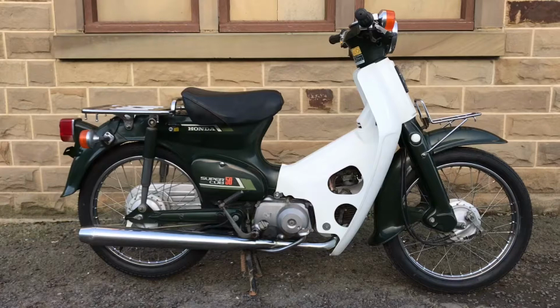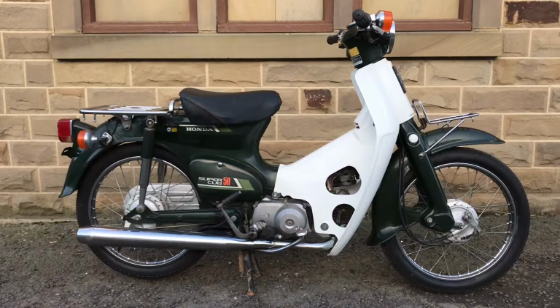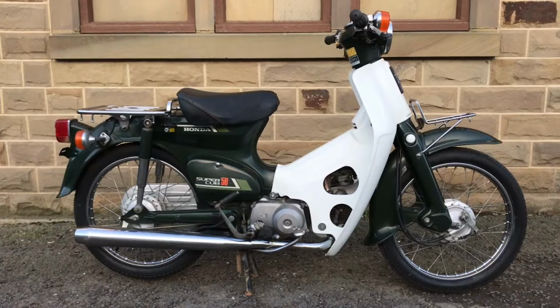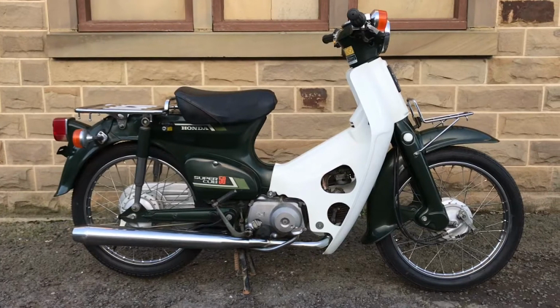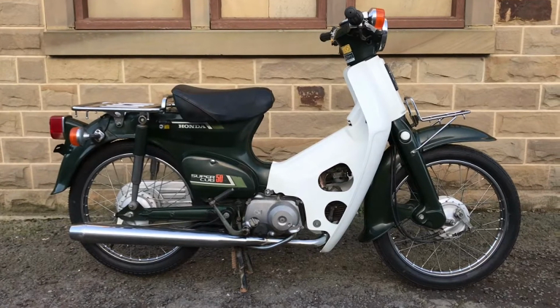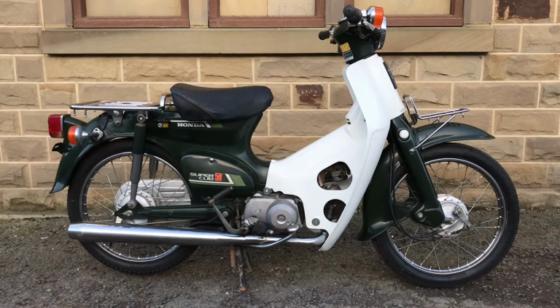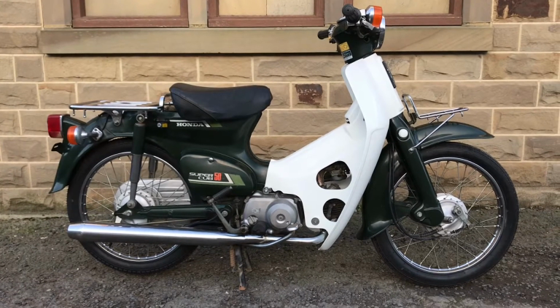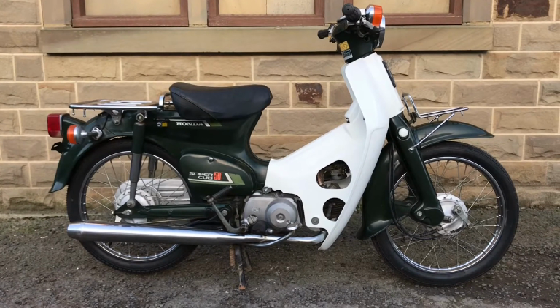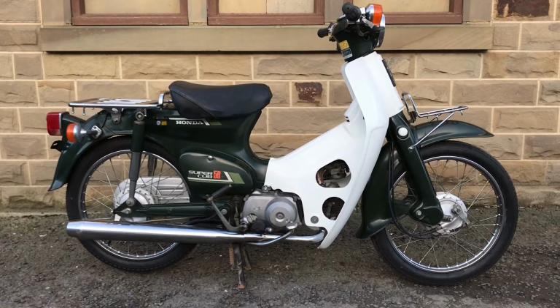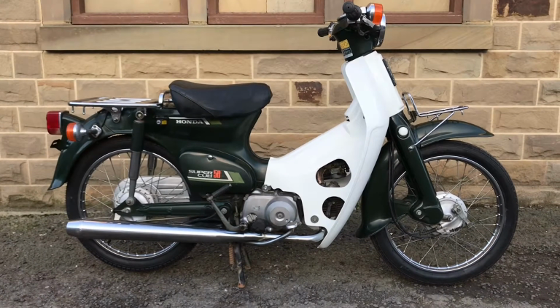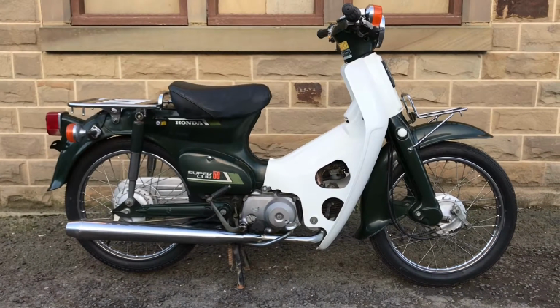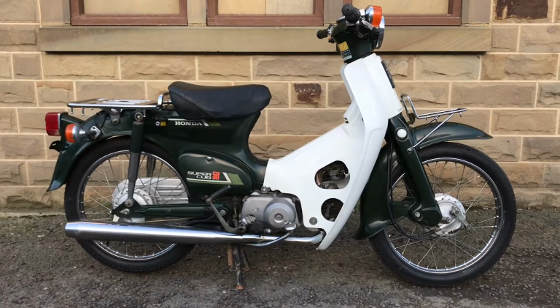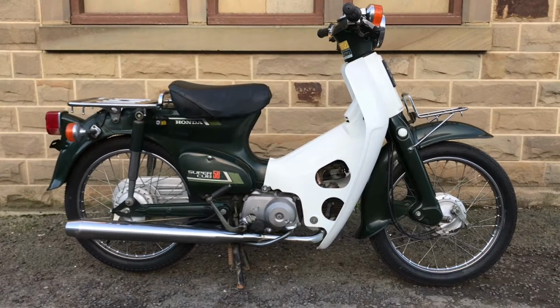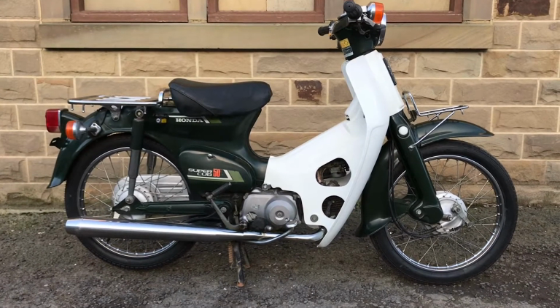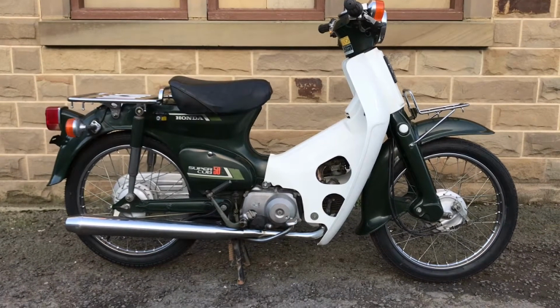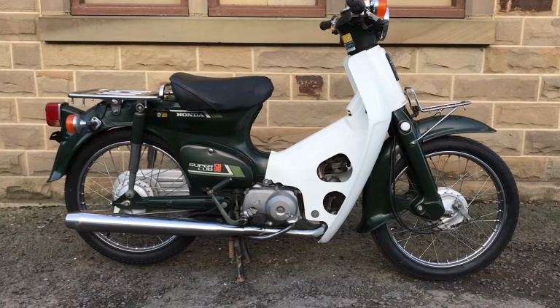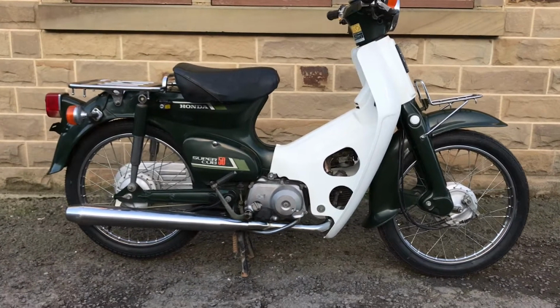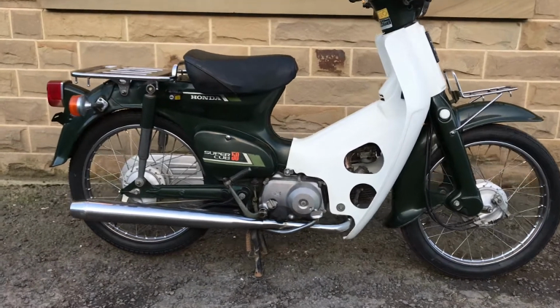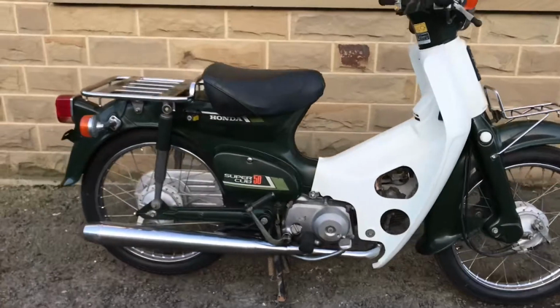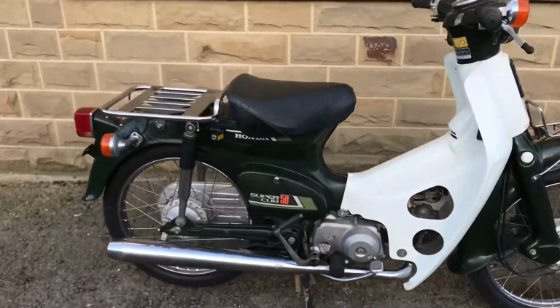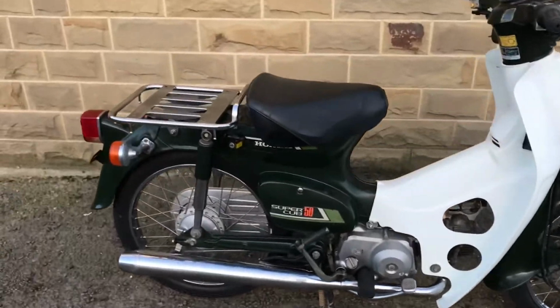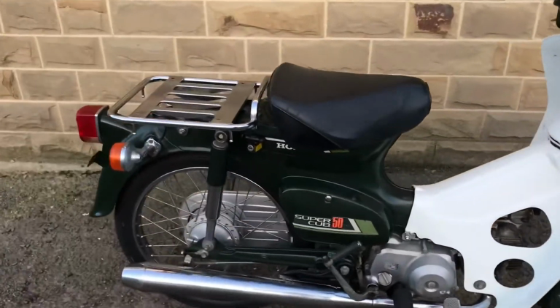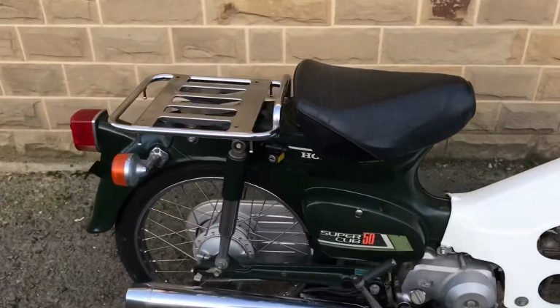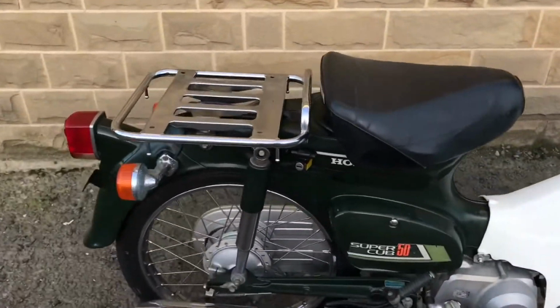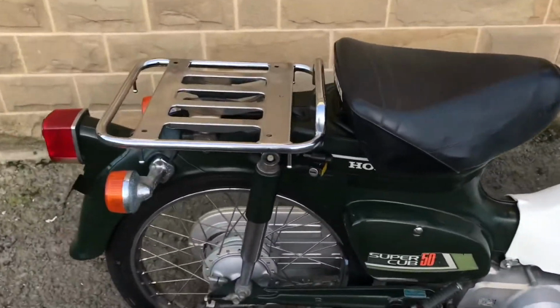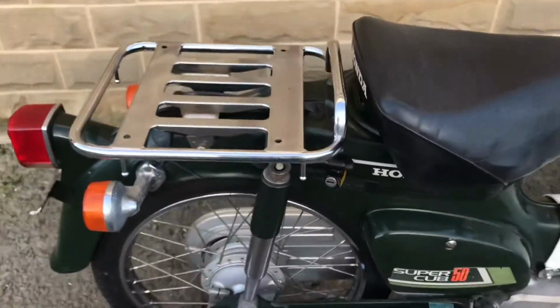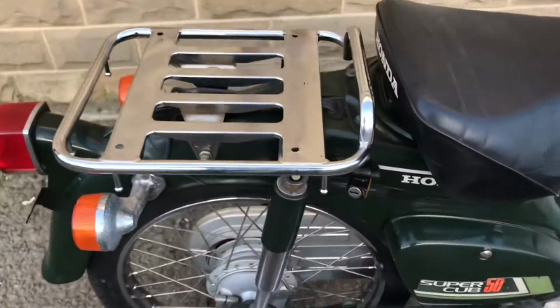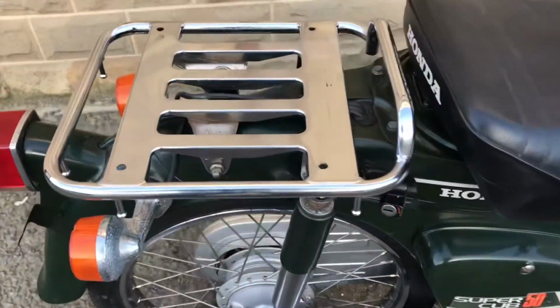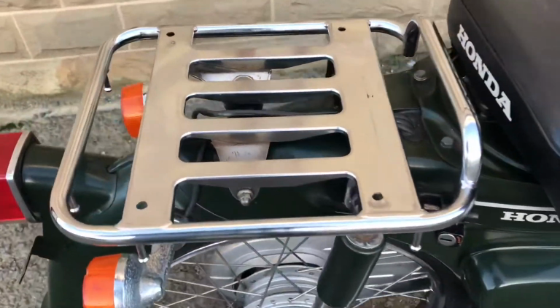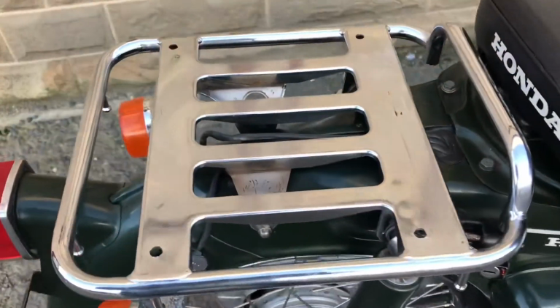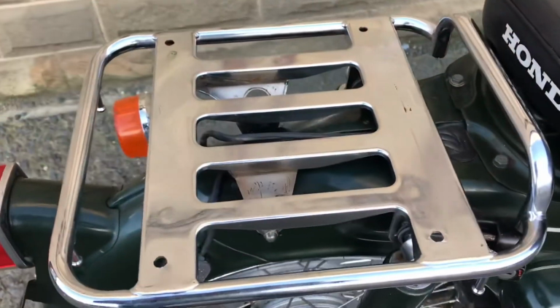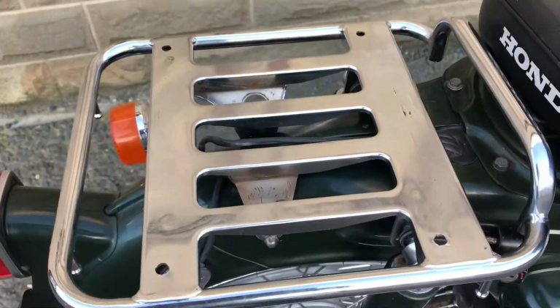This is the walk-around video for our 1987 Honda Super Cup C50 in forest green. It's all original and in nice clean condition.